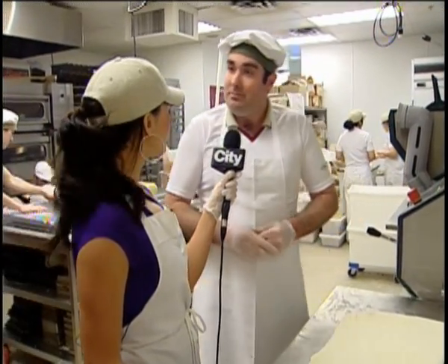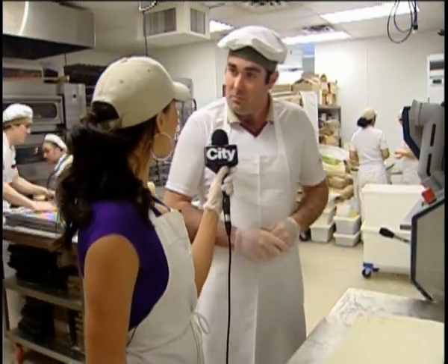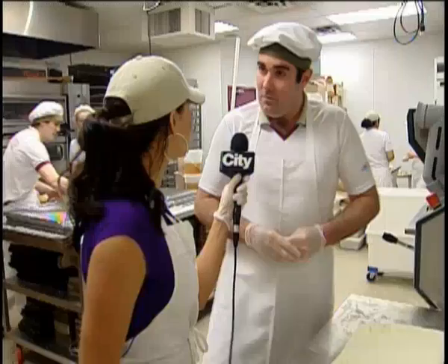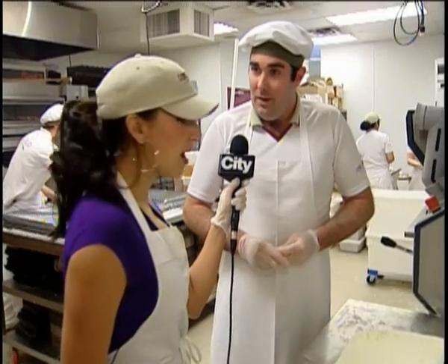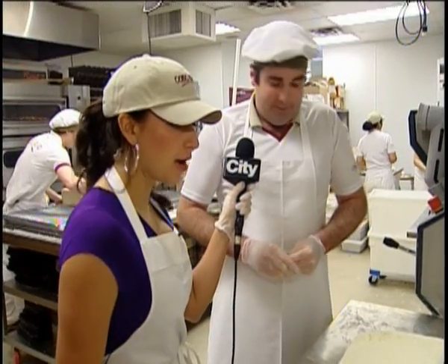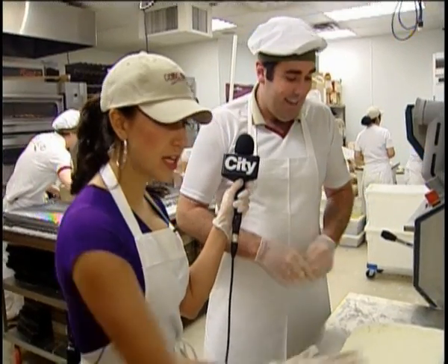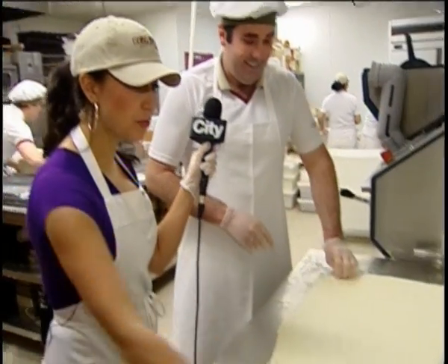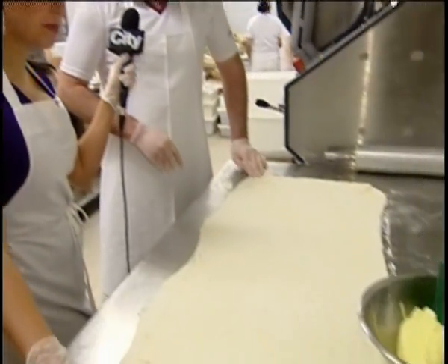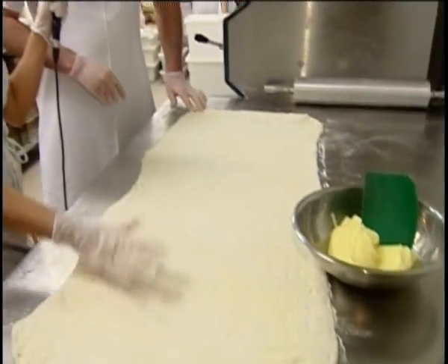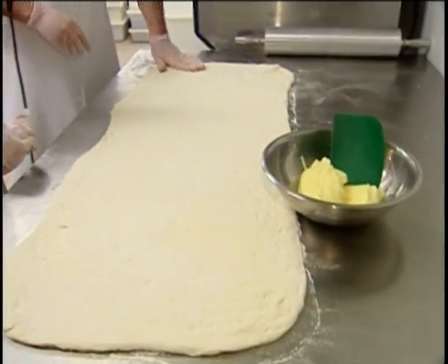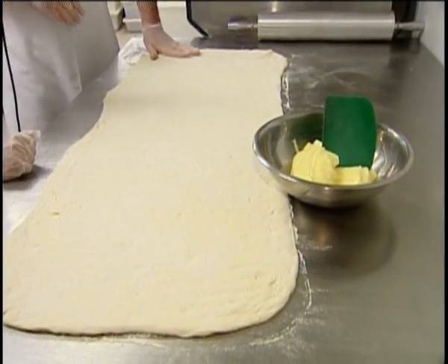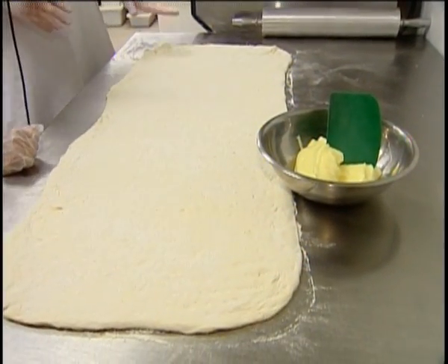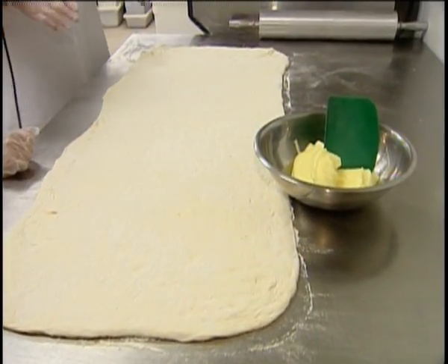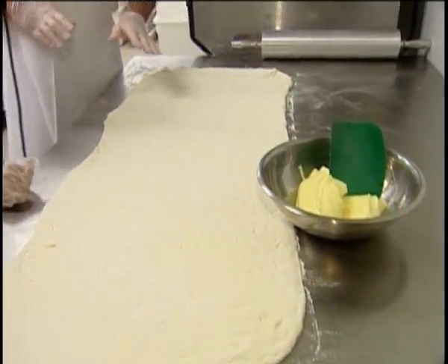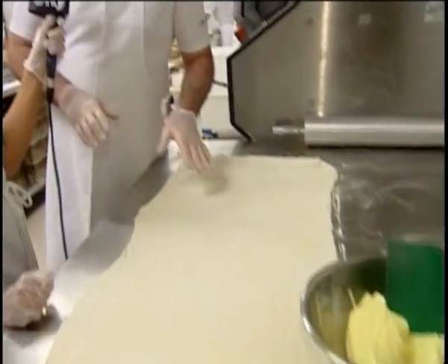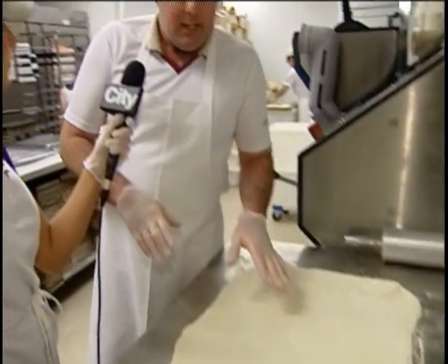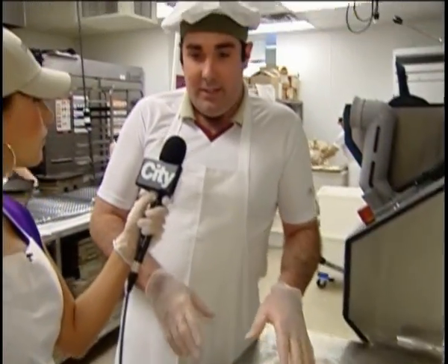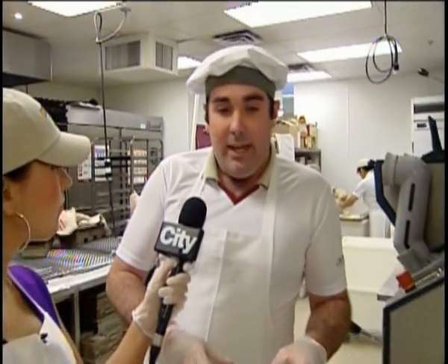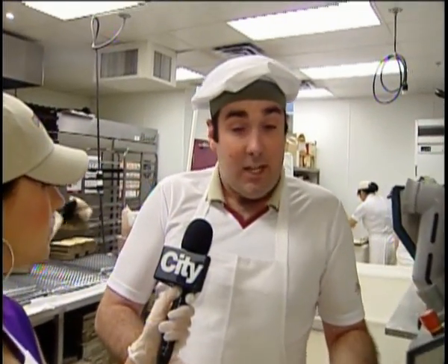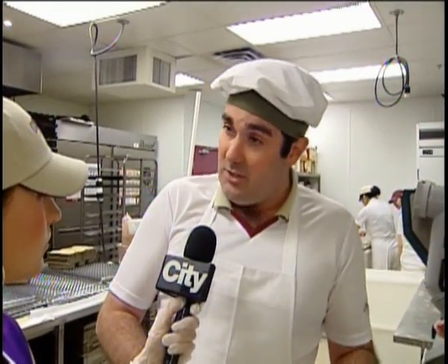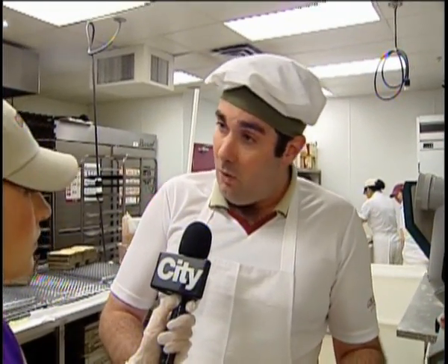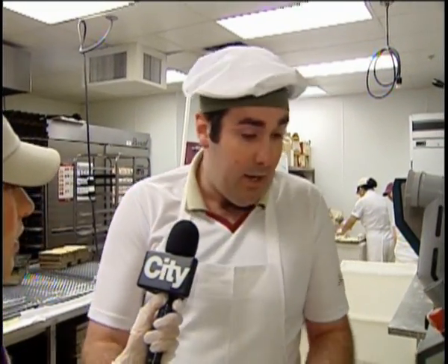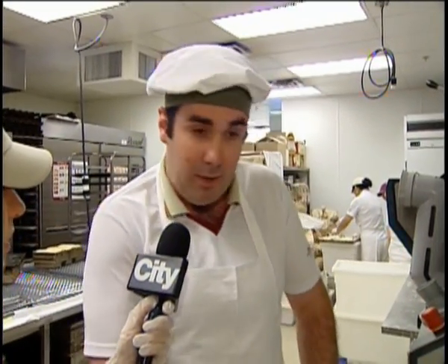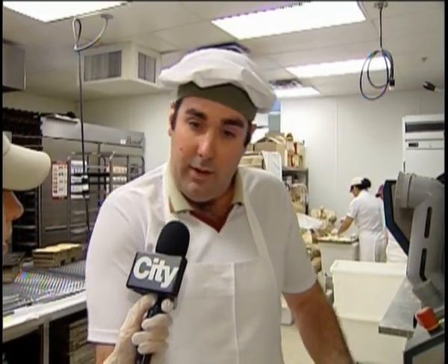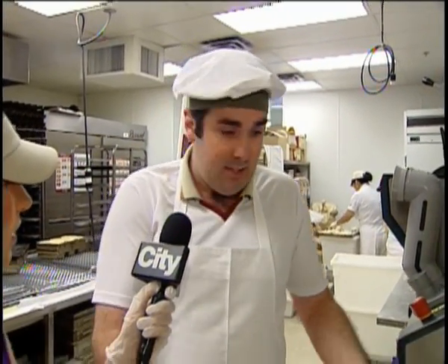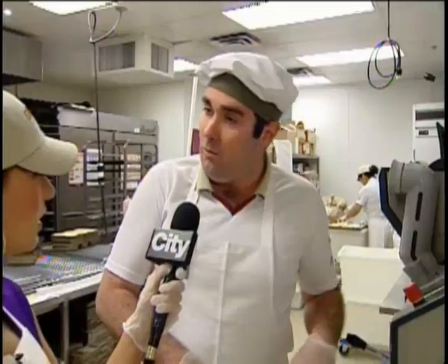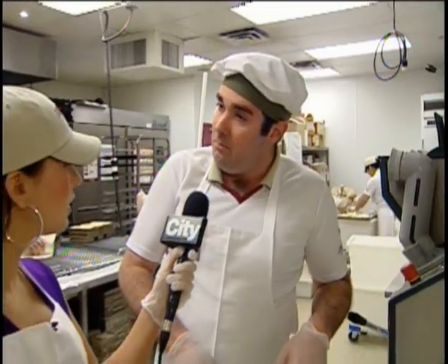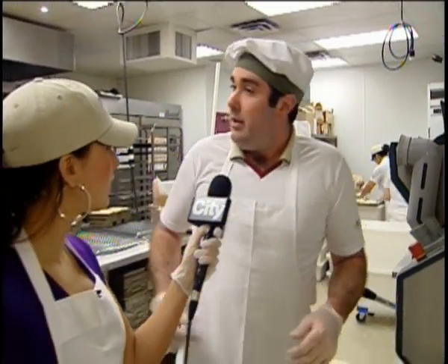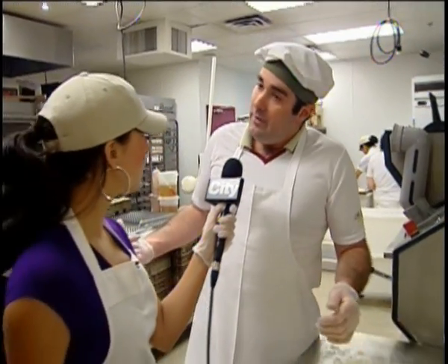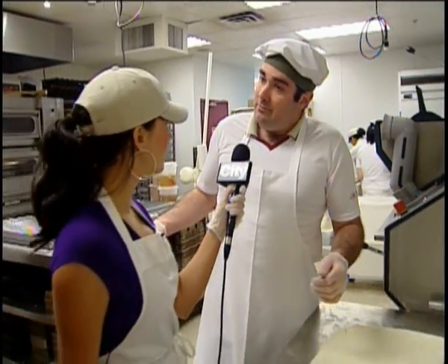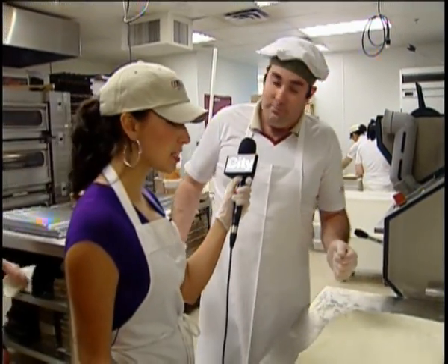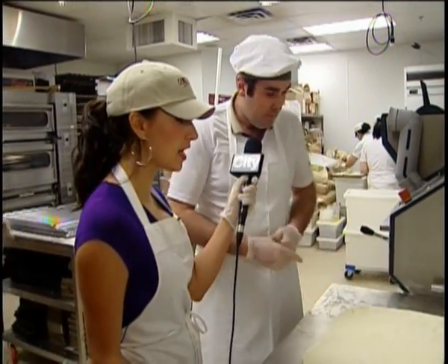So you're the expert here — tell me what we're going to be making. Well, what we're going to be making here is one of our most popular sellers: this is a custard scroll. We're going to spread some custard, roll it up, and throw it in the oven. Sounds easy enough.